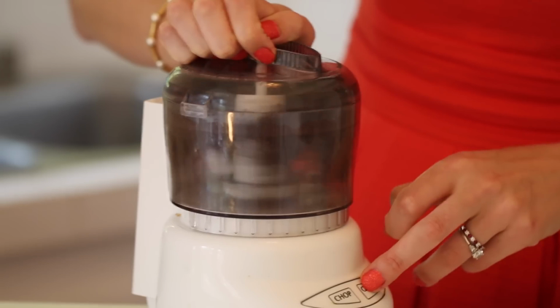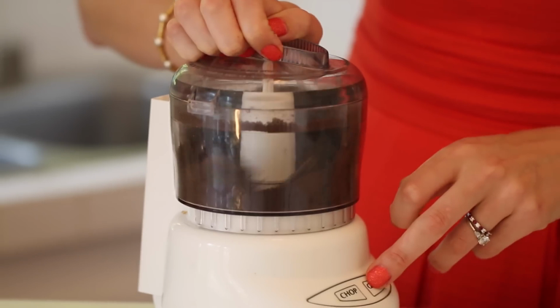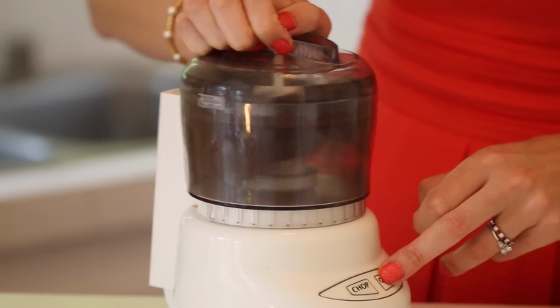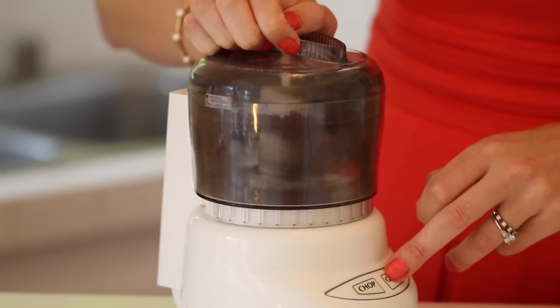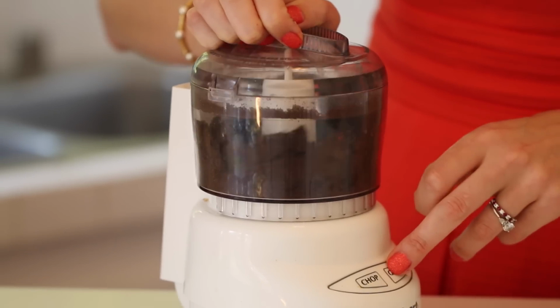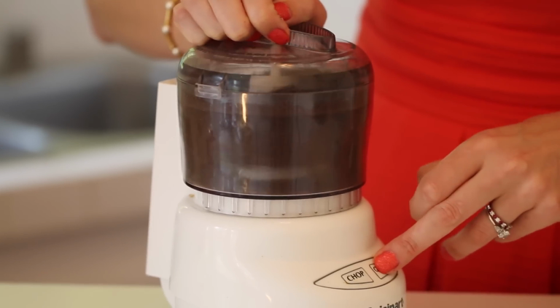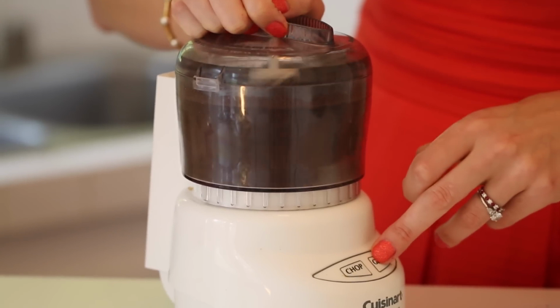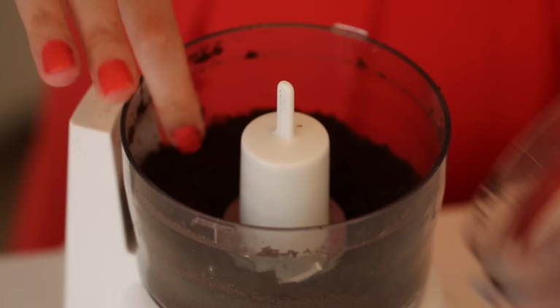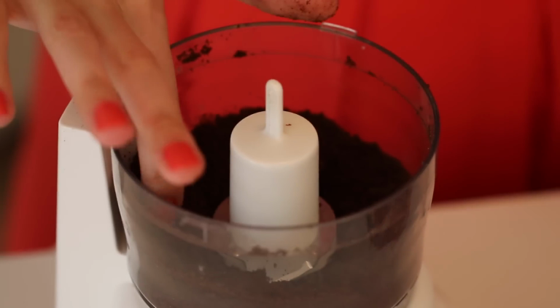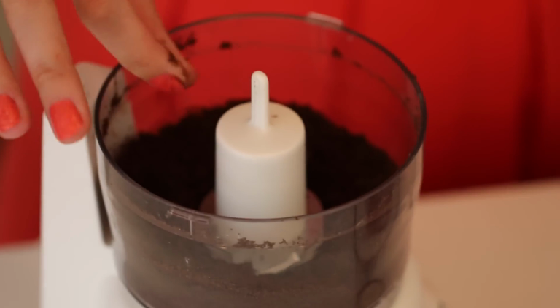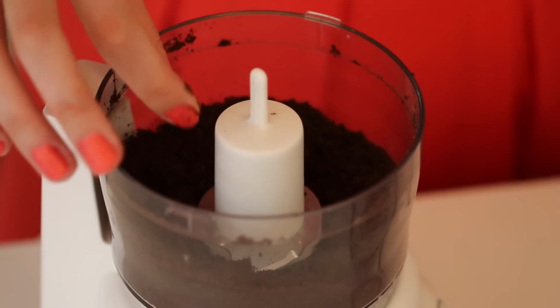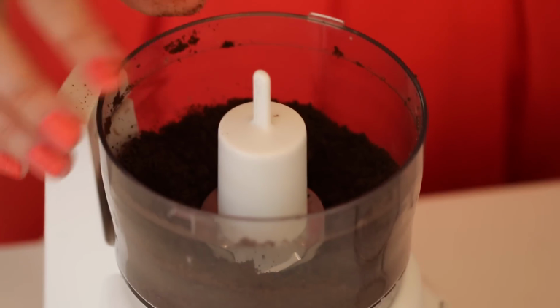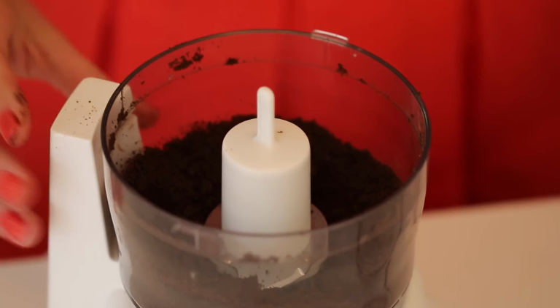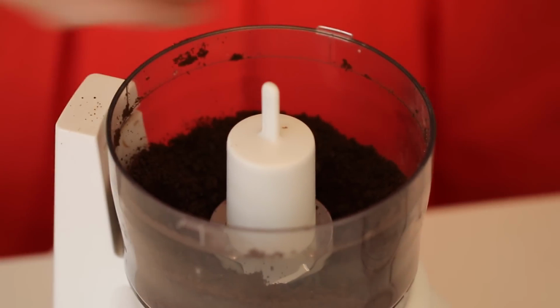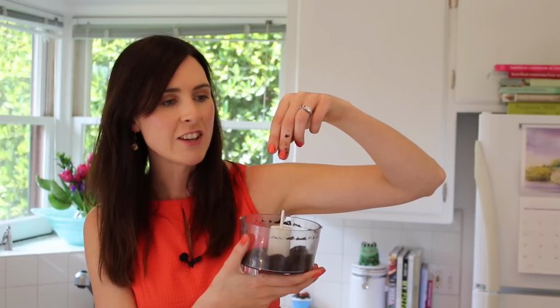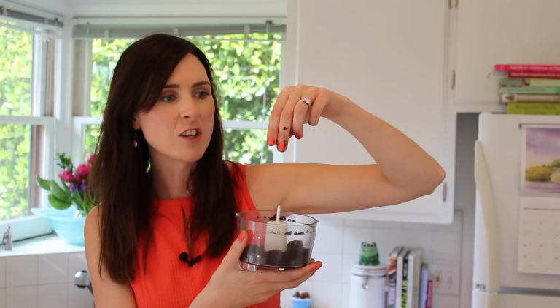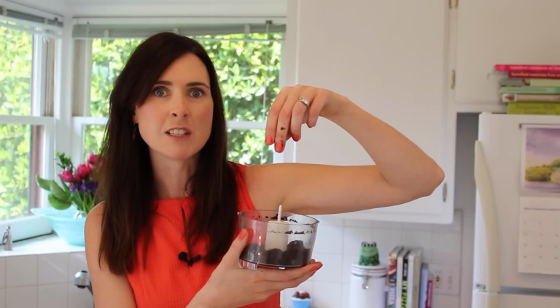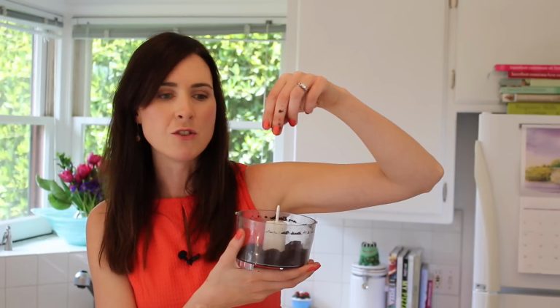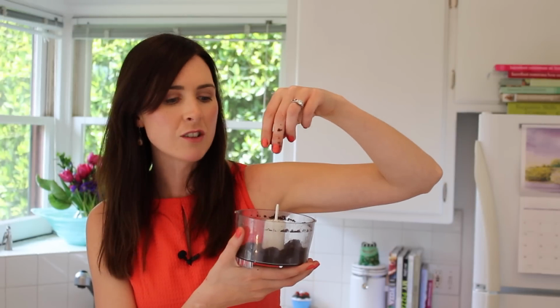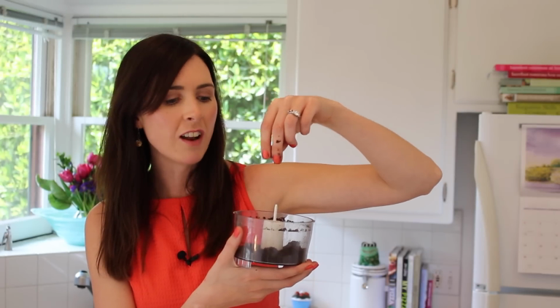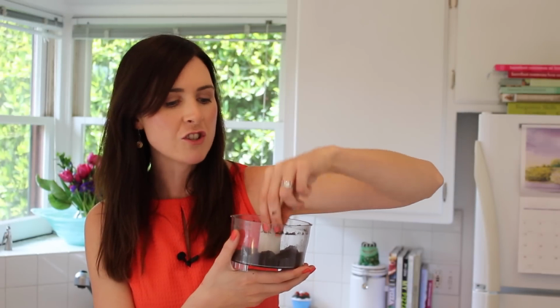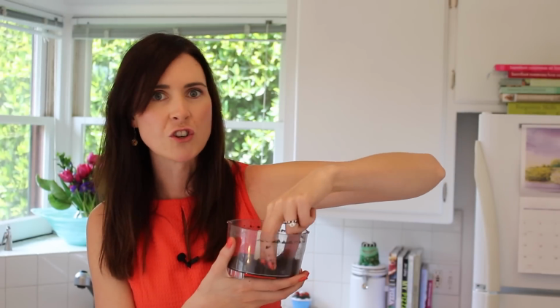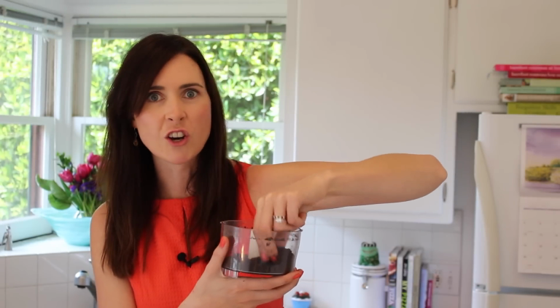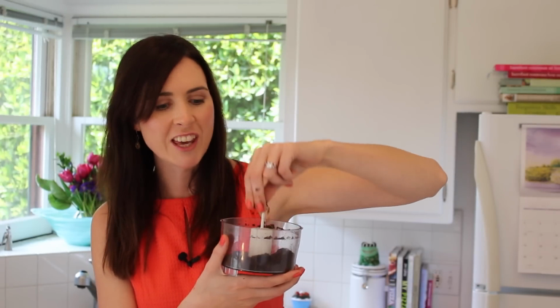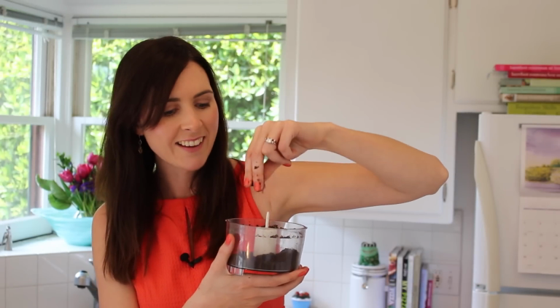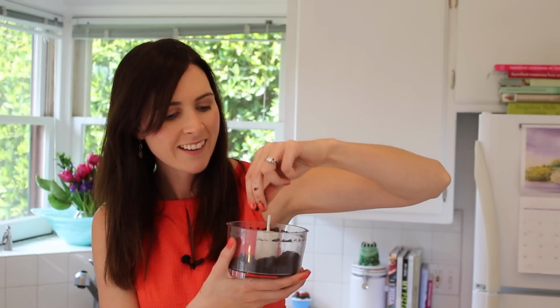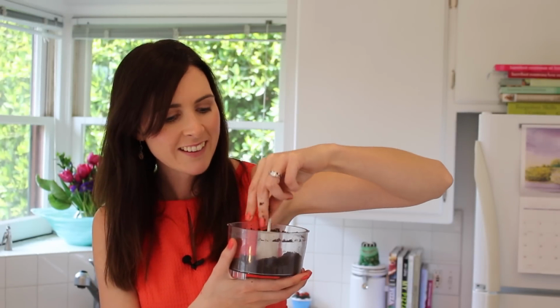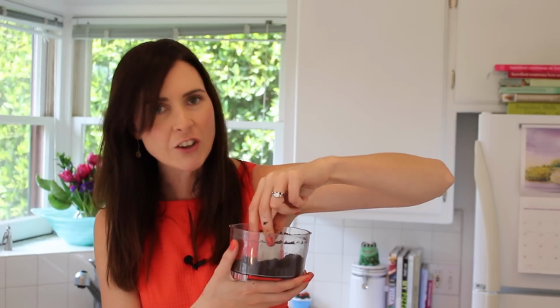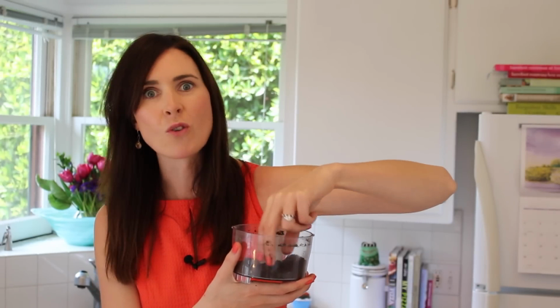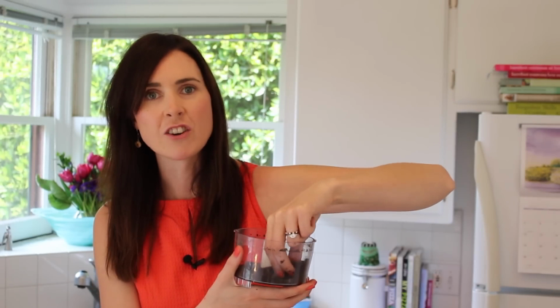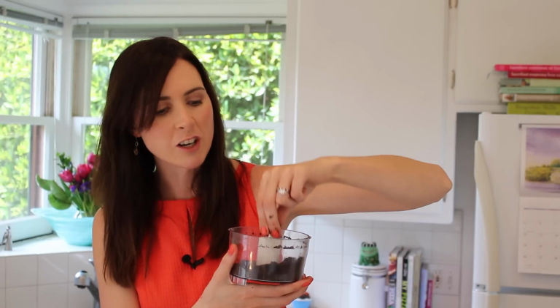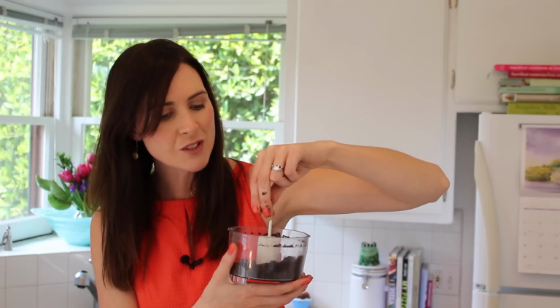Just pulse your cookies for a few seconds. Keep it nice and coarse so you have some texture. And then you end up with this beautiful, dirty cookie. It's going to go great on our chocolate mousse.